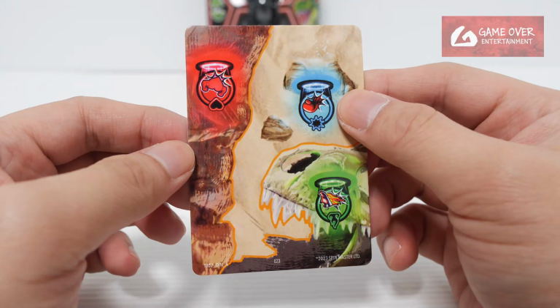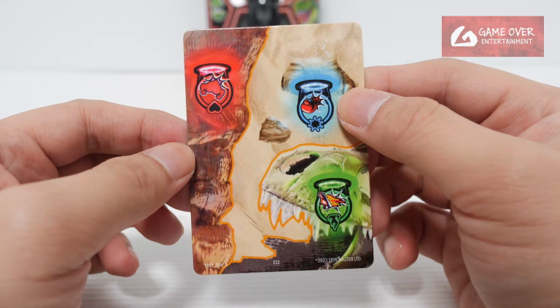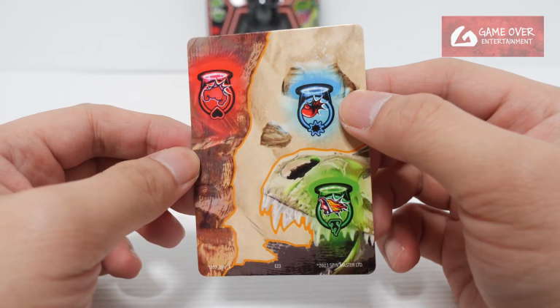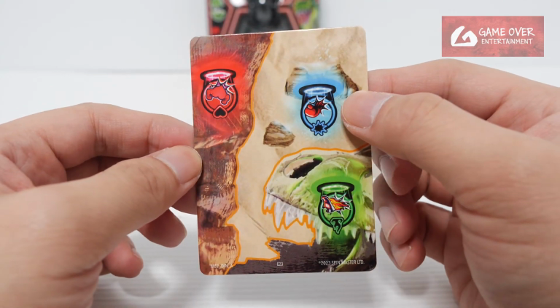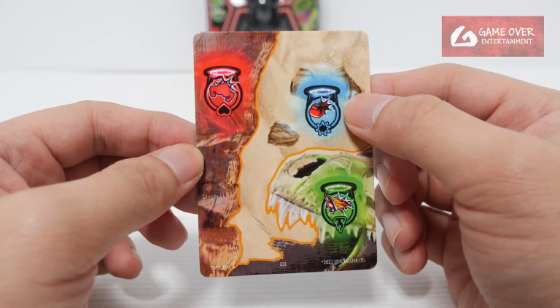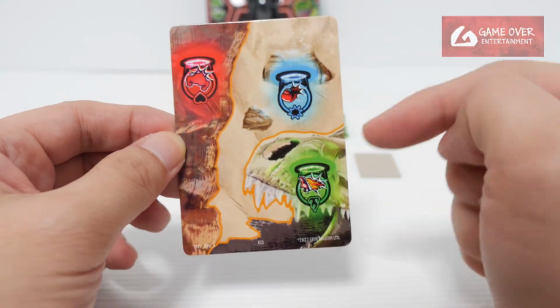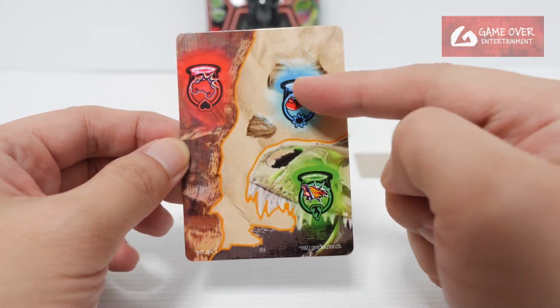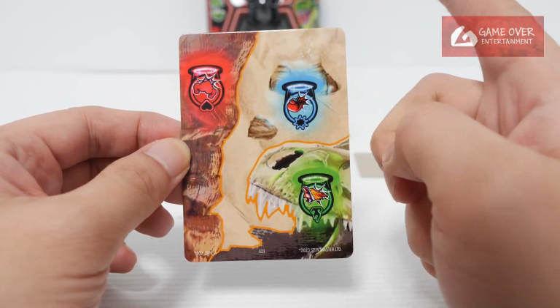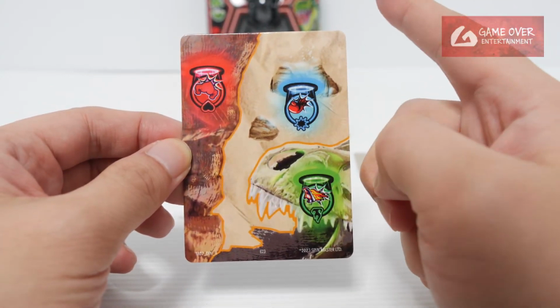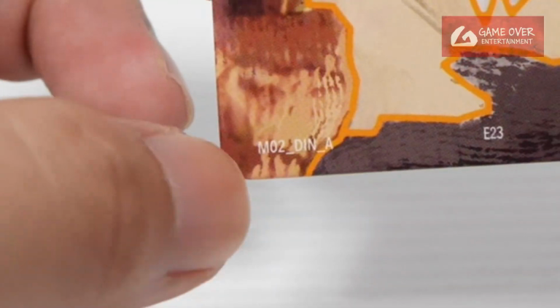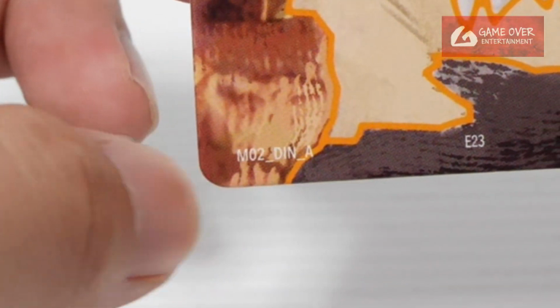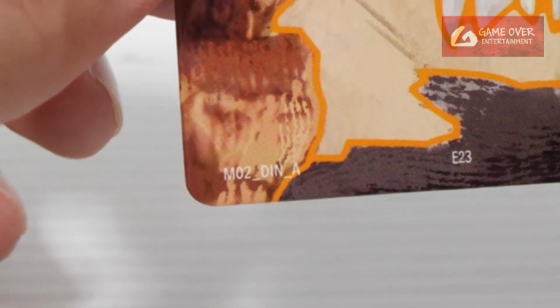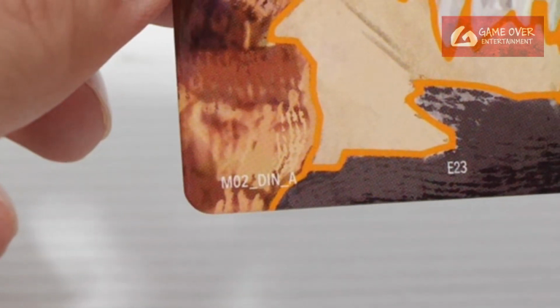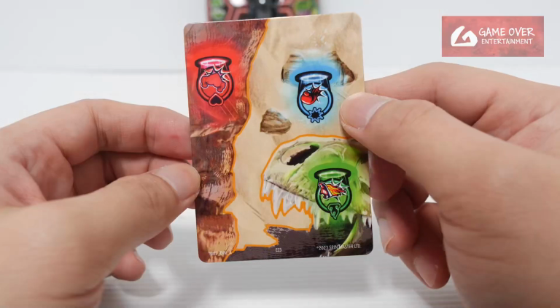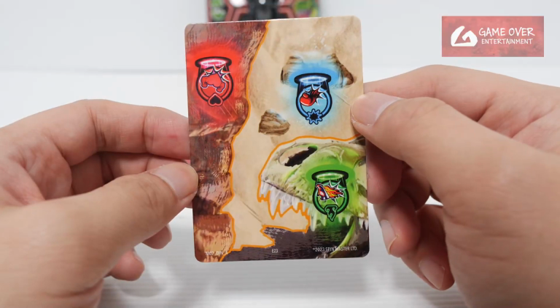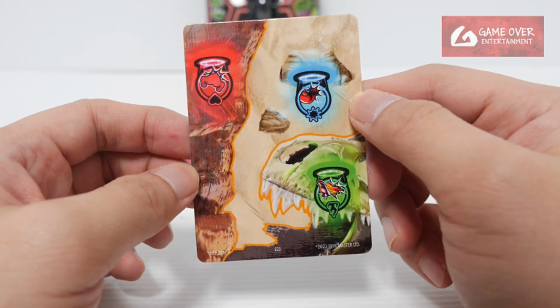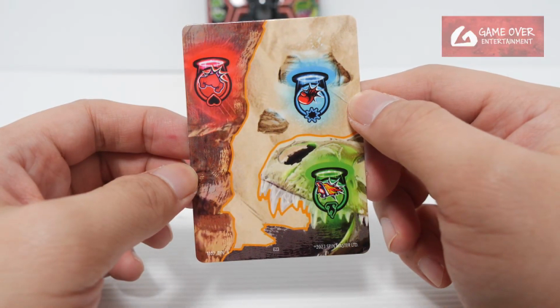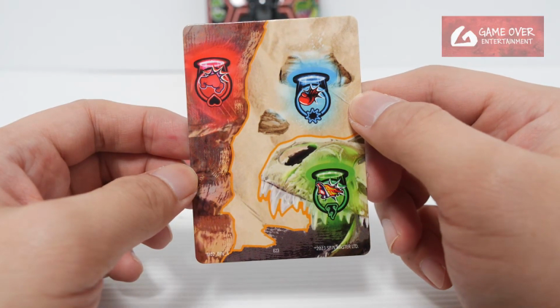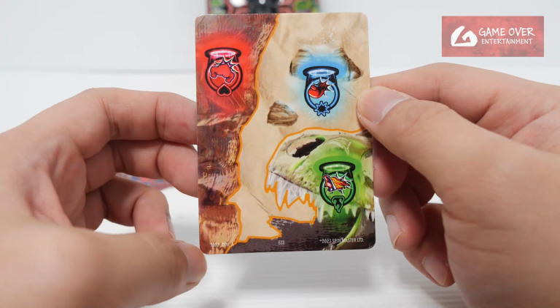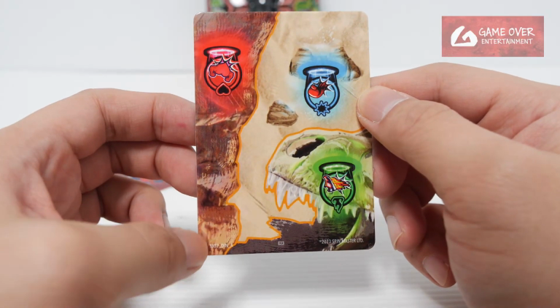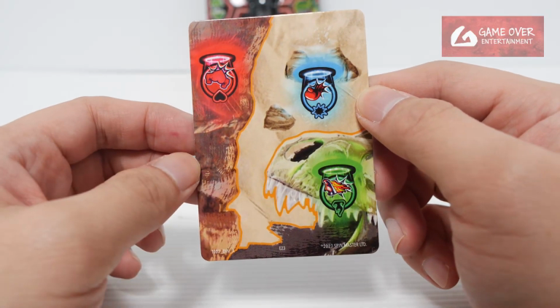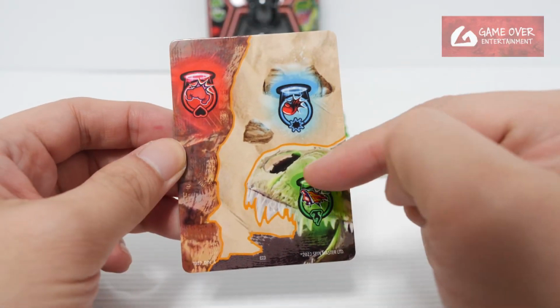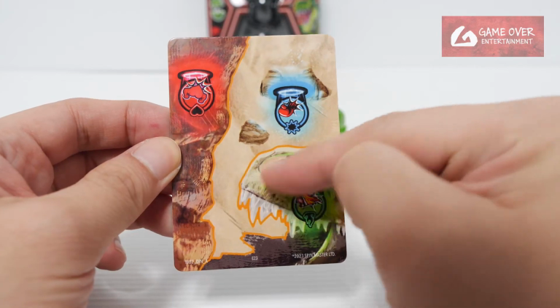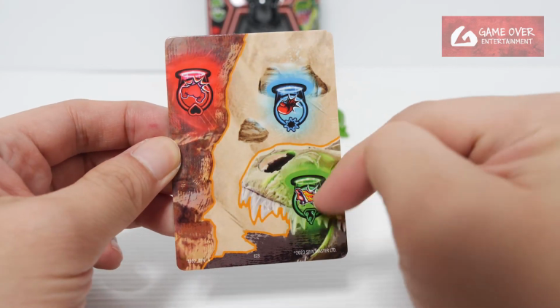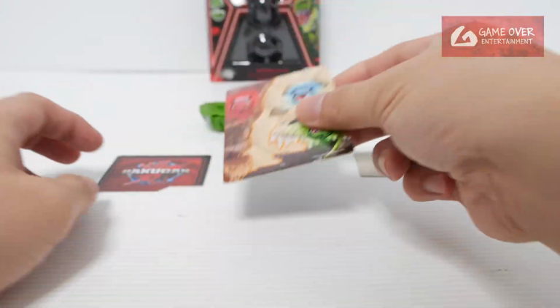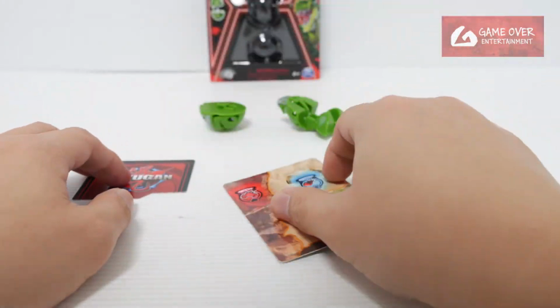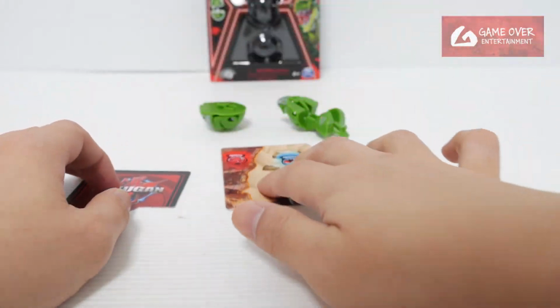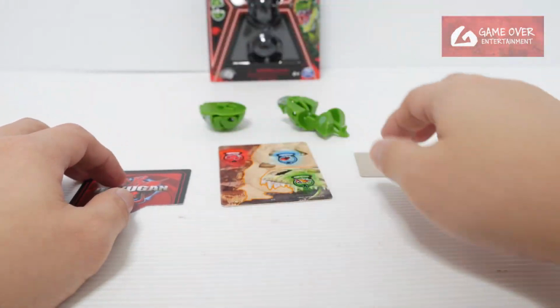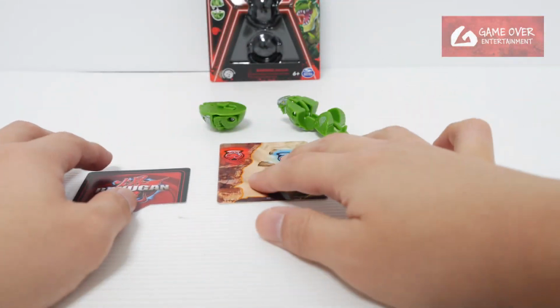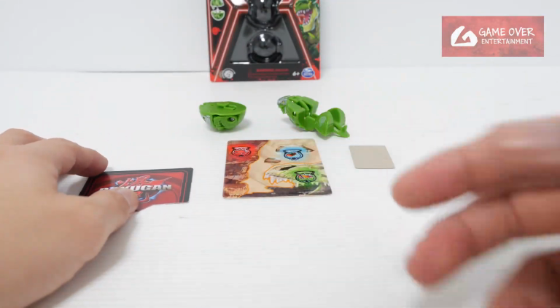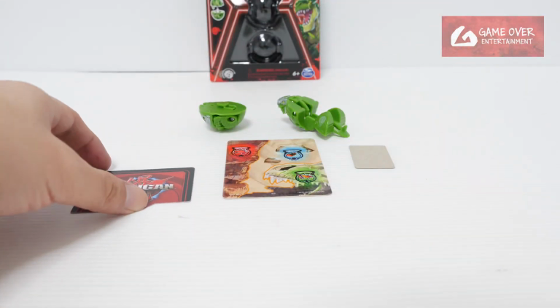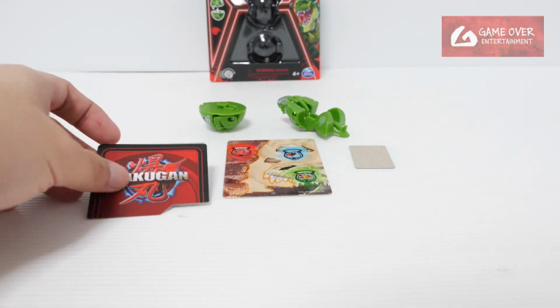And it's upside down again. Is this supposed to be upside down or is it supposed to face that direction? M02 DIN A — so this is the A map for Wave 2. You can see a big dinosaur head here. I like collecting this map; it's an added thing to collect.